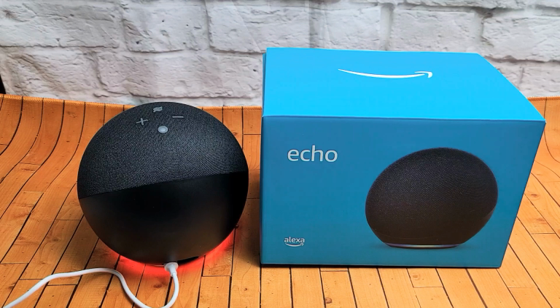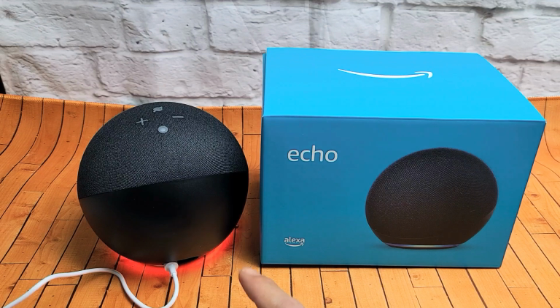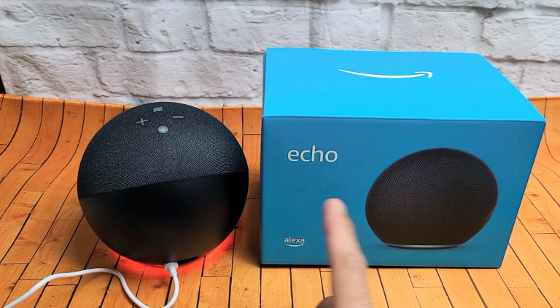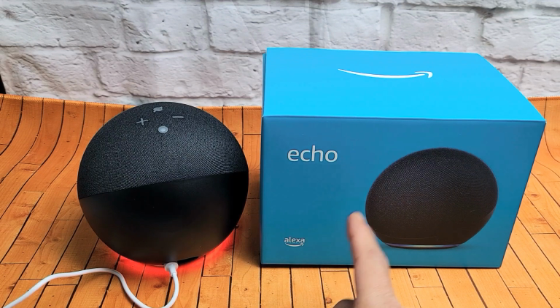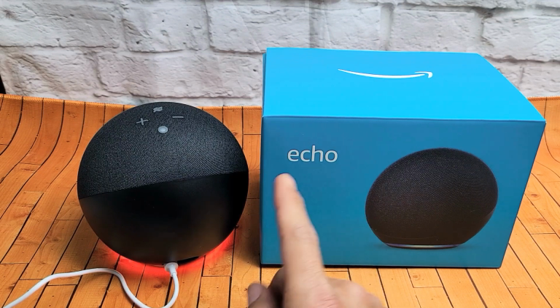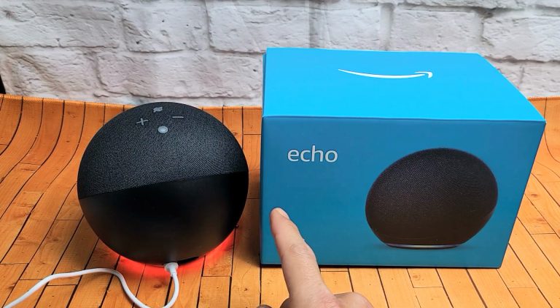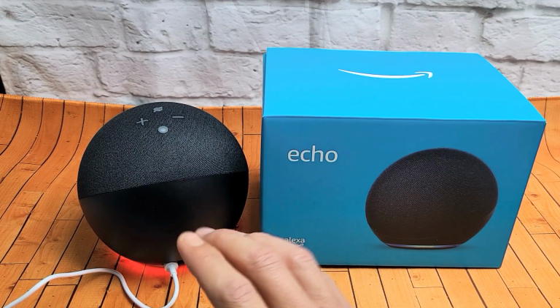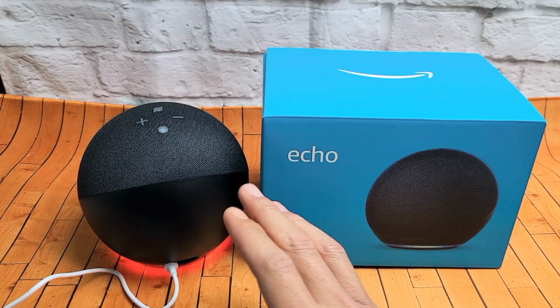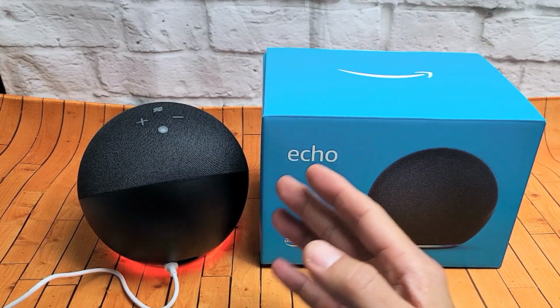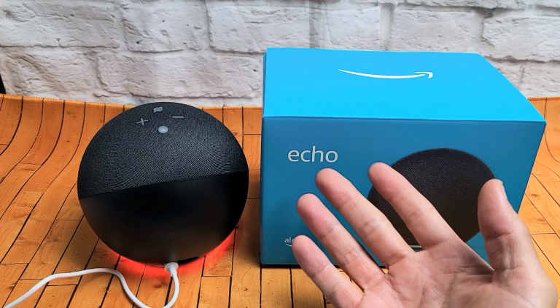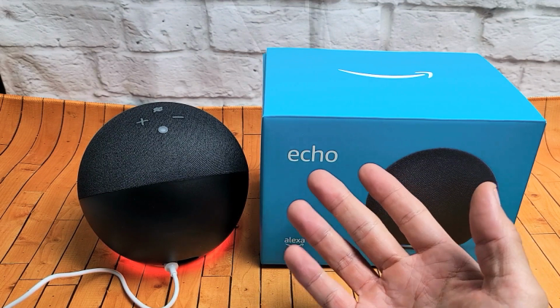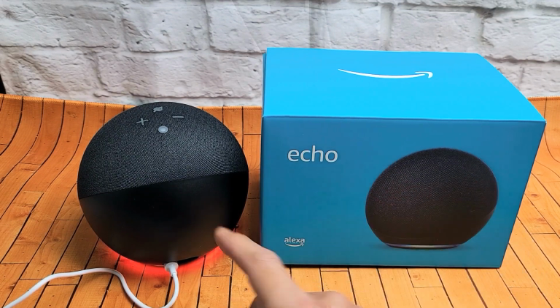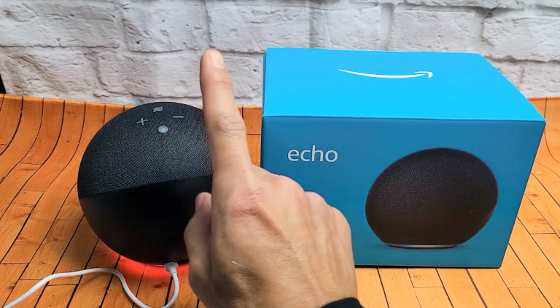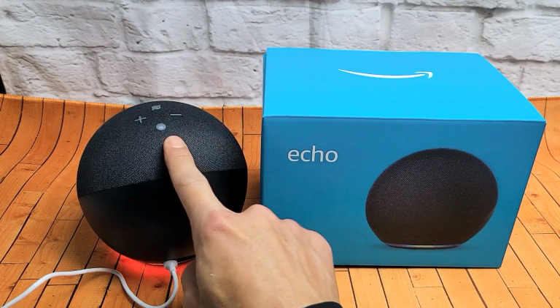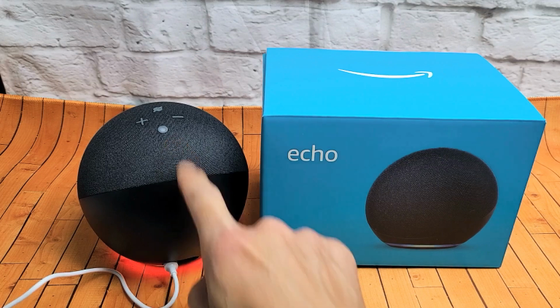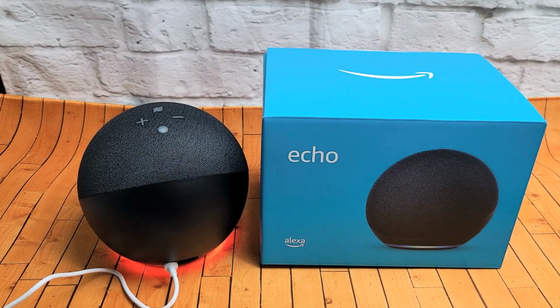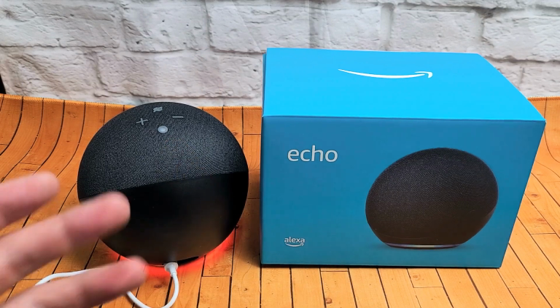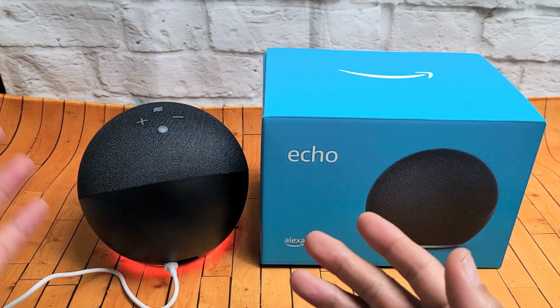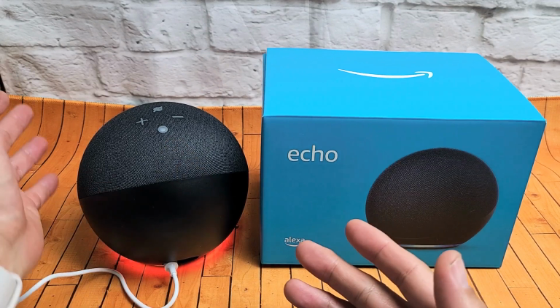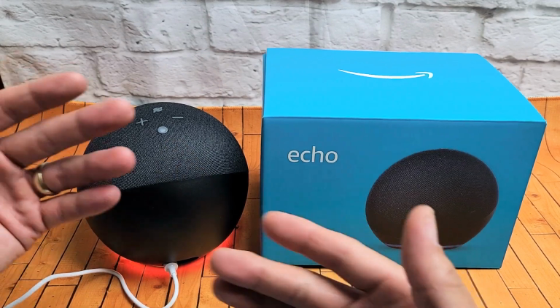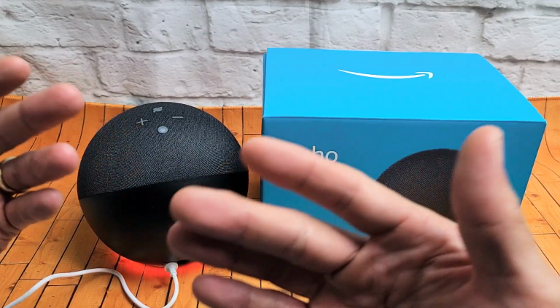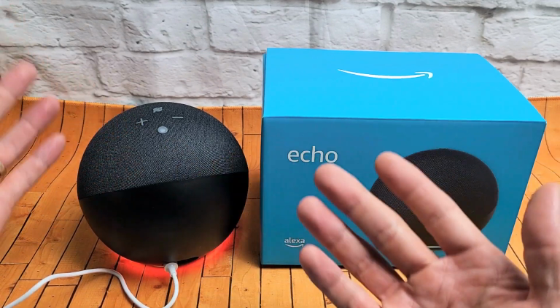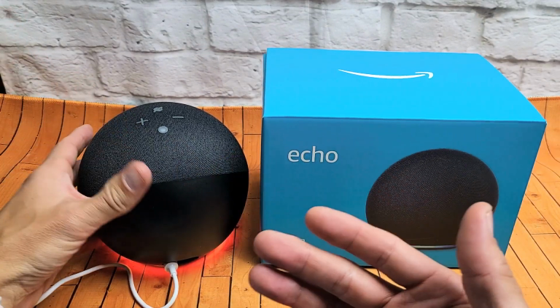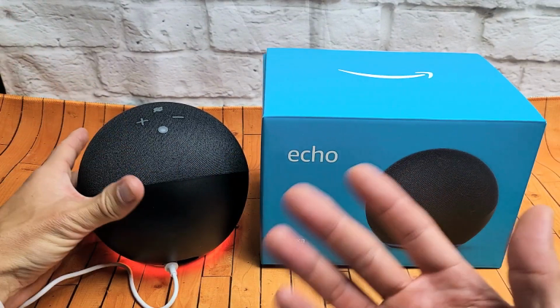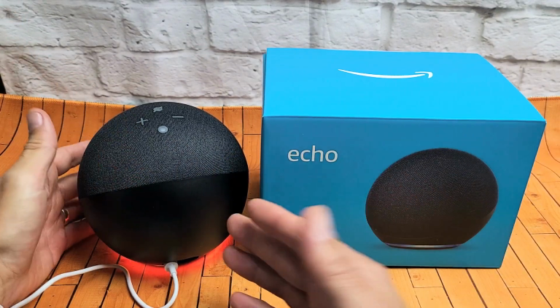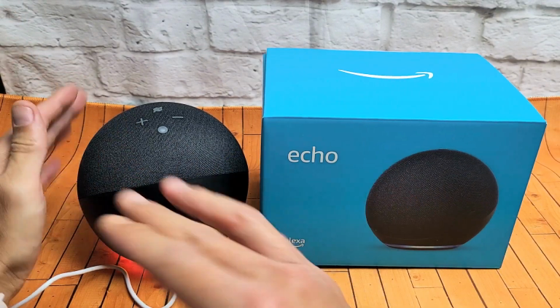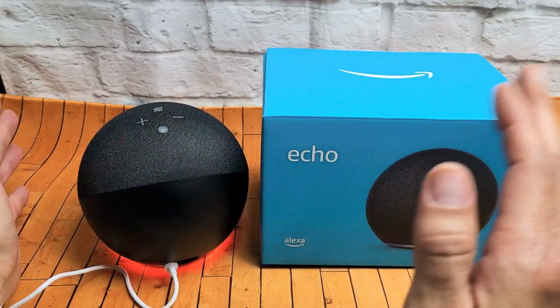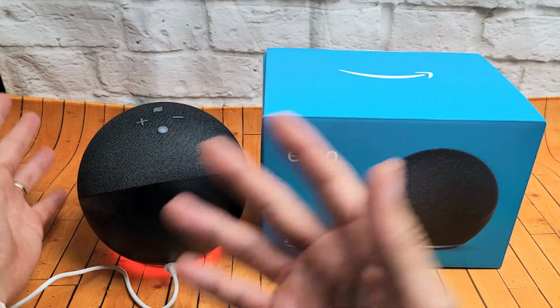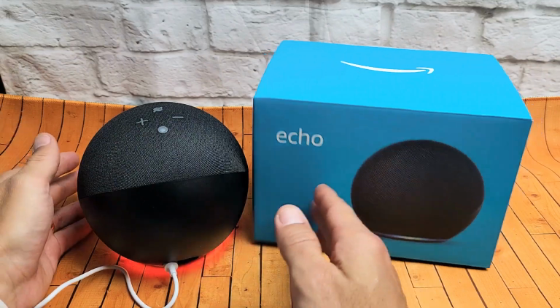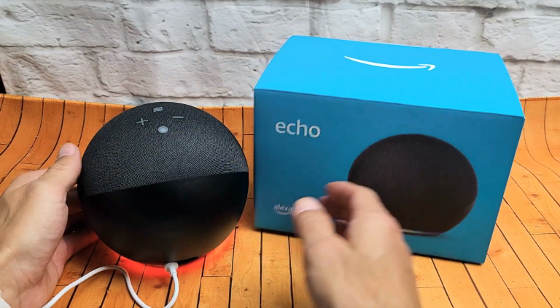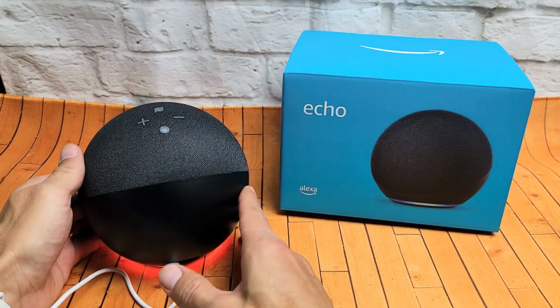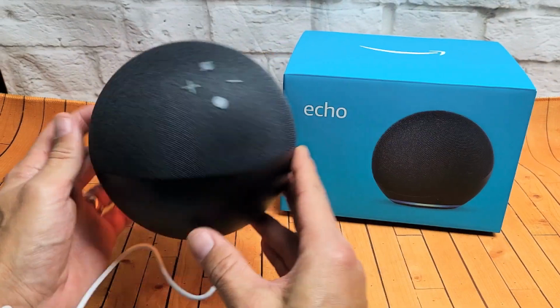I have the Amazon Echo 4th Generation here. I'm going to show you how to perform a factory reset simply by using the button on here. You're going to perform a factory reset if you have any issues and you want a clean slate, or maybe you want to sell it. It's very simple.